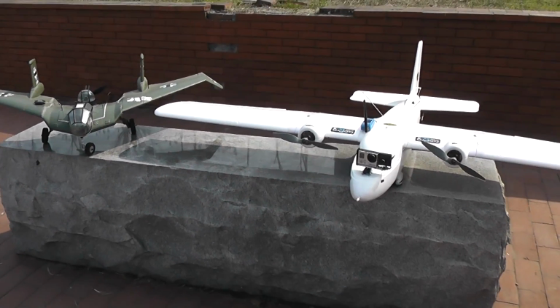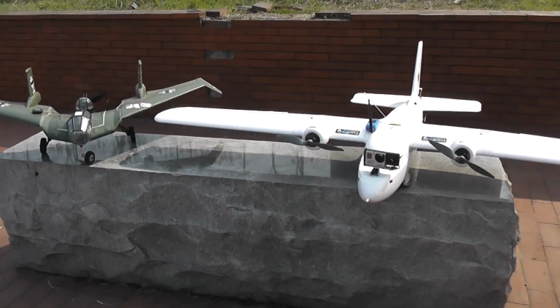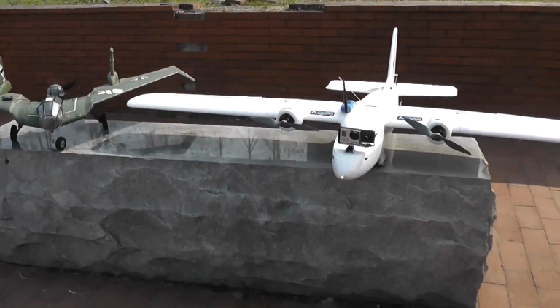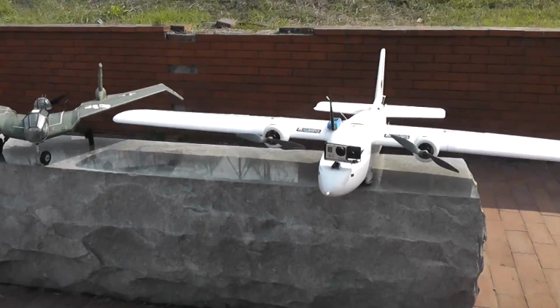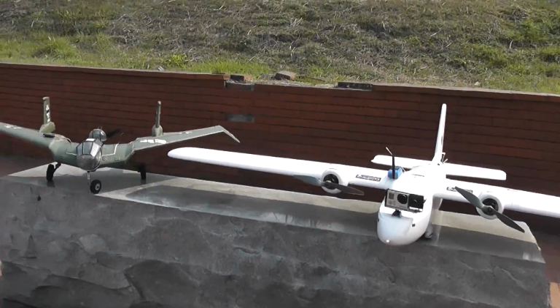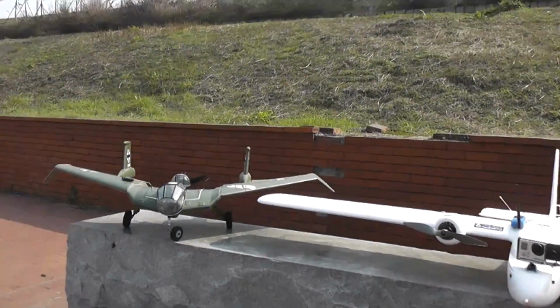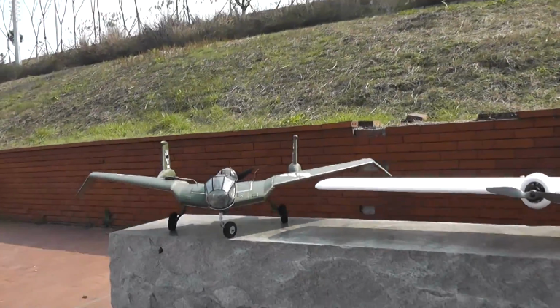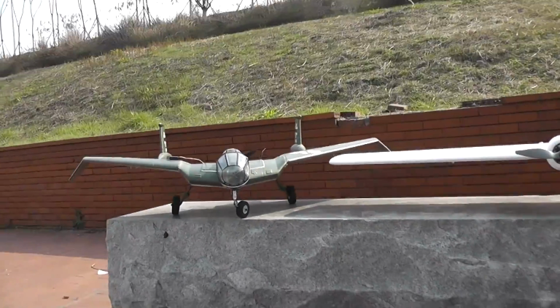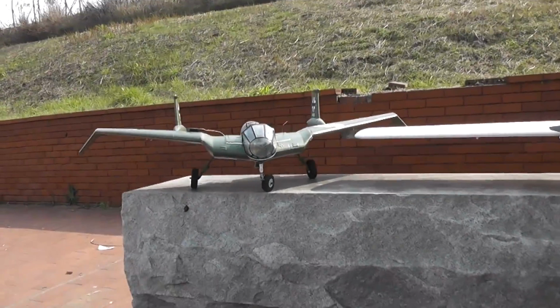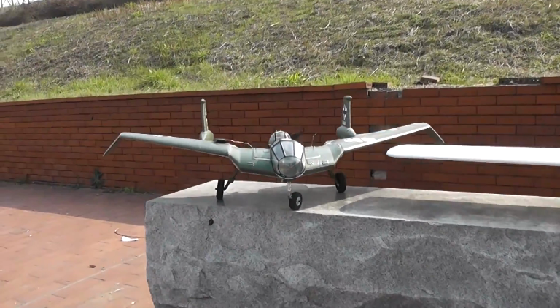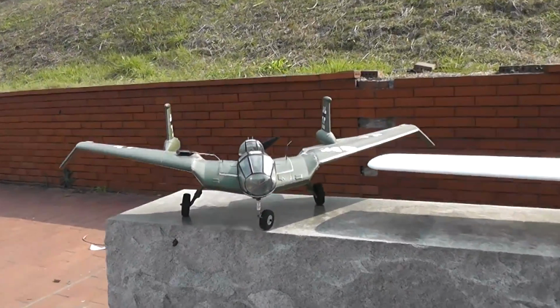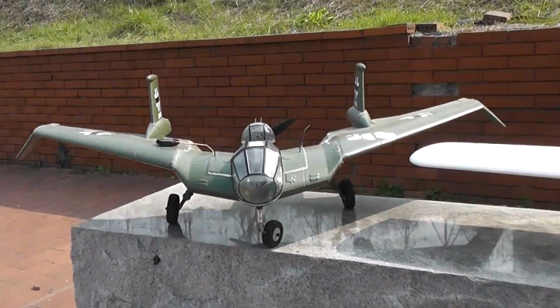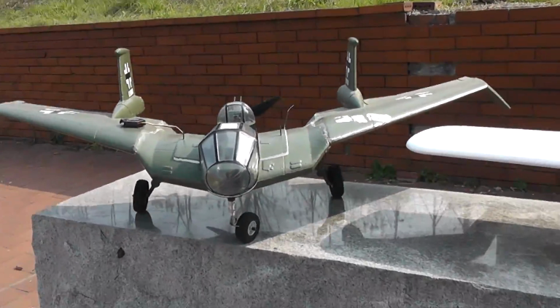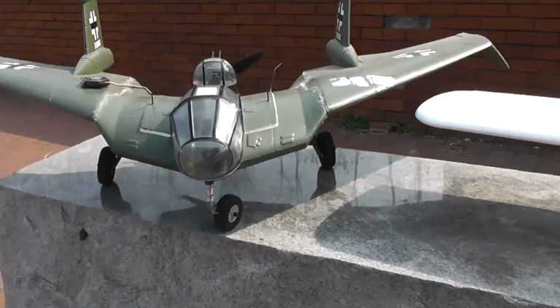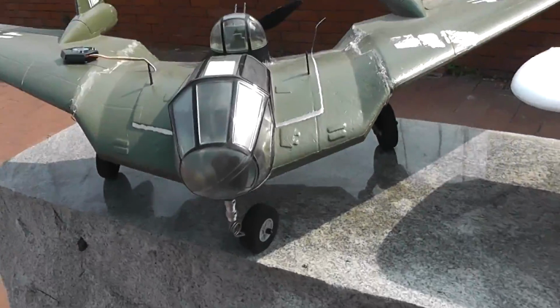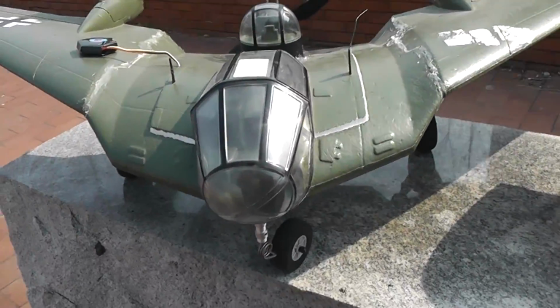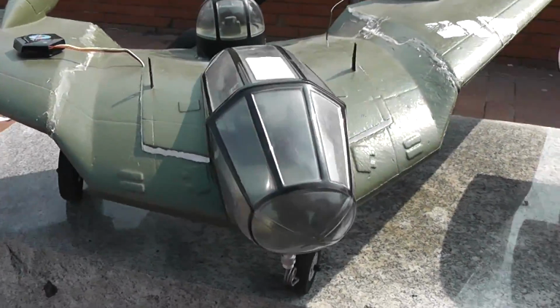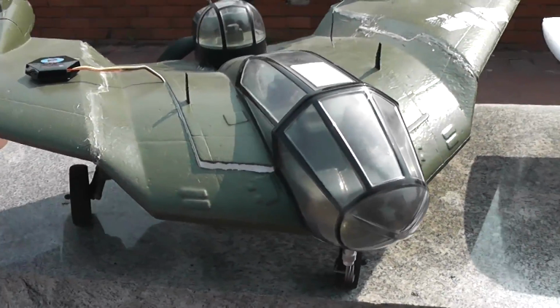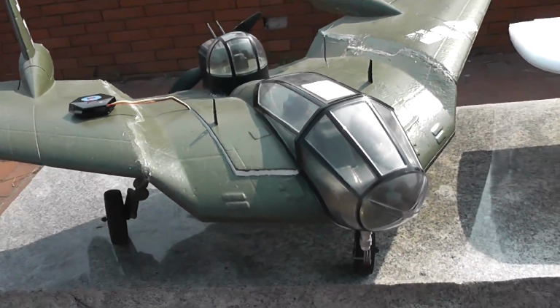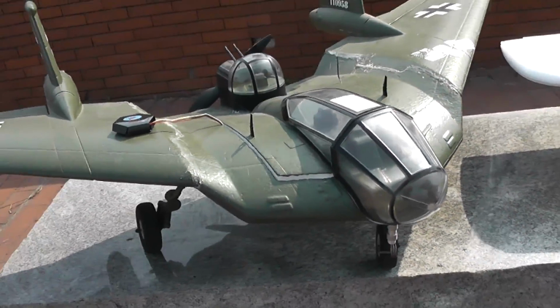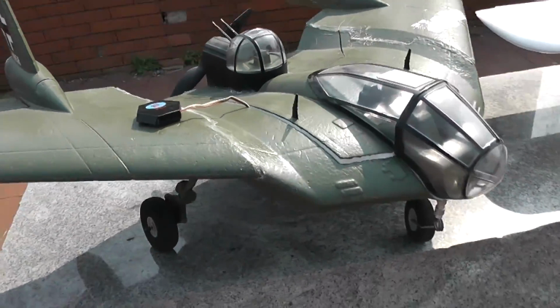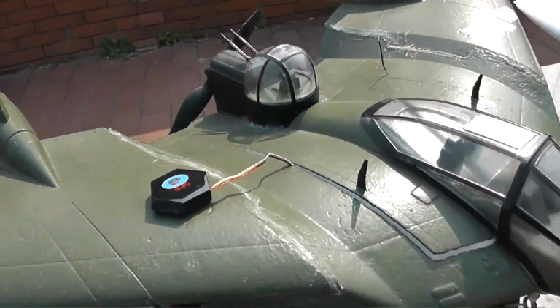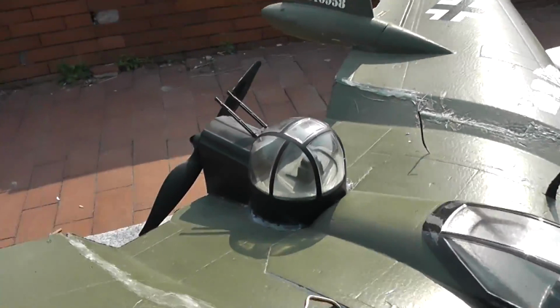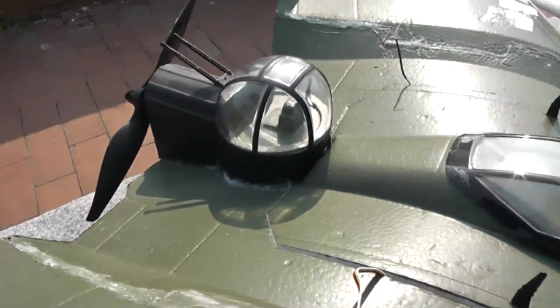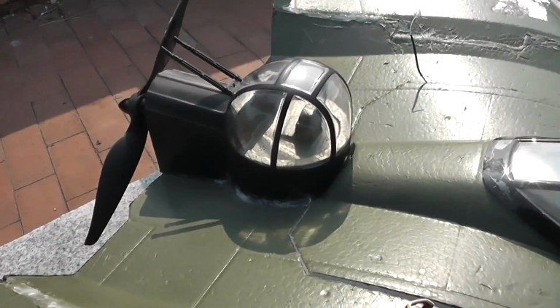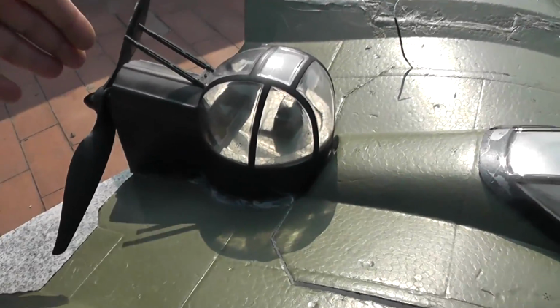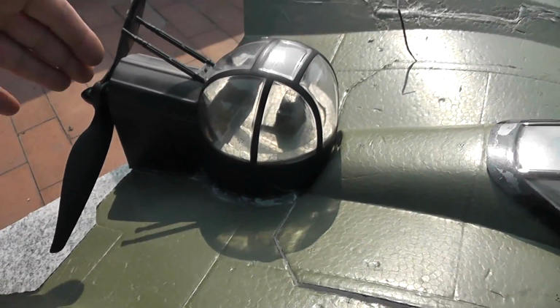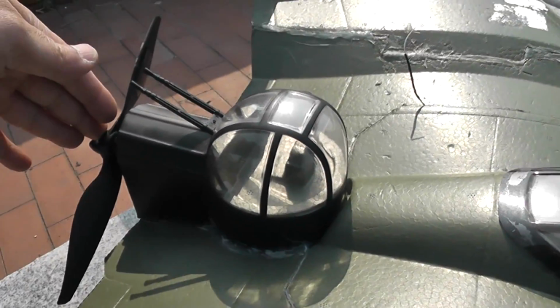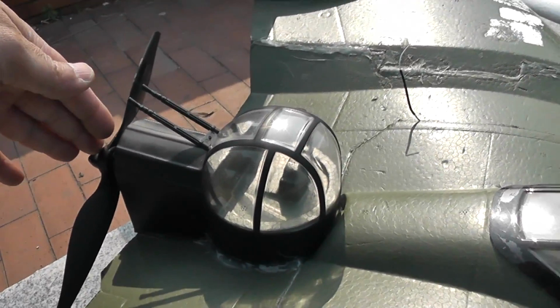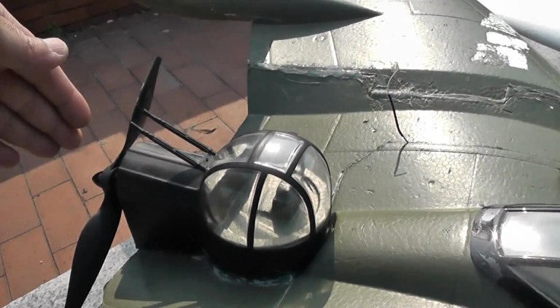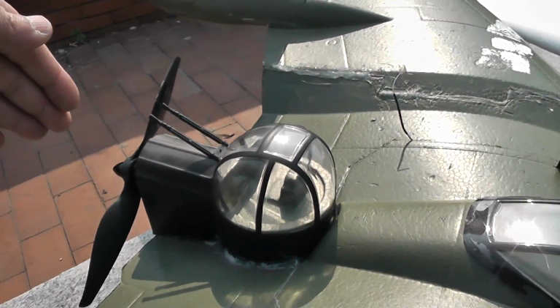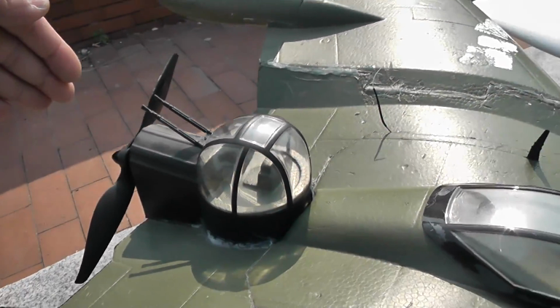Alishama here and this is my Horton BV38. I really like to do FPV on this one, so what I did is I modified the plane by changing the motor to a 4S capable motor.